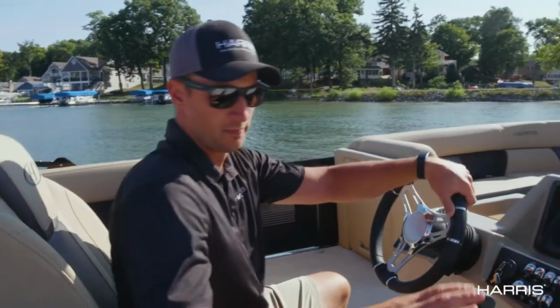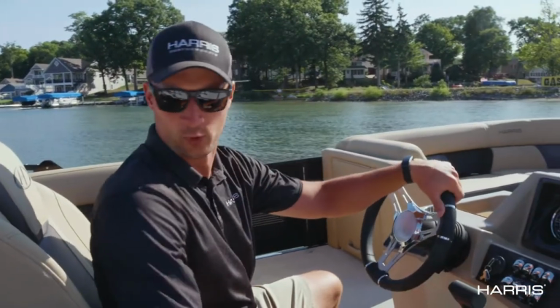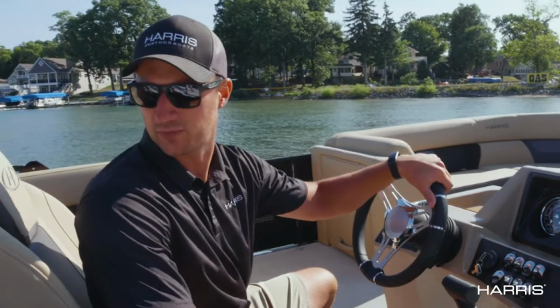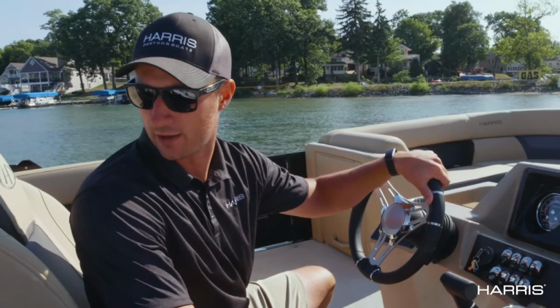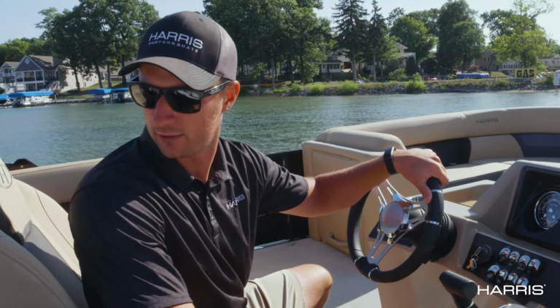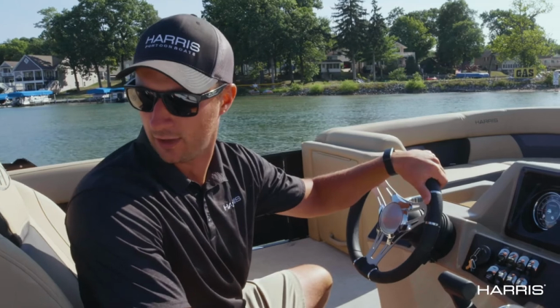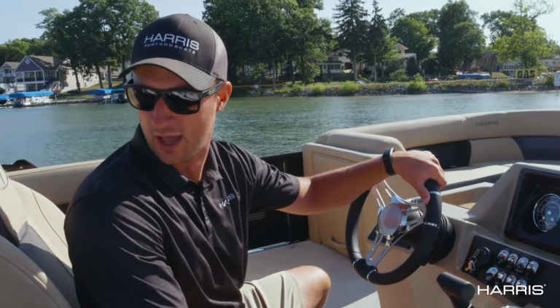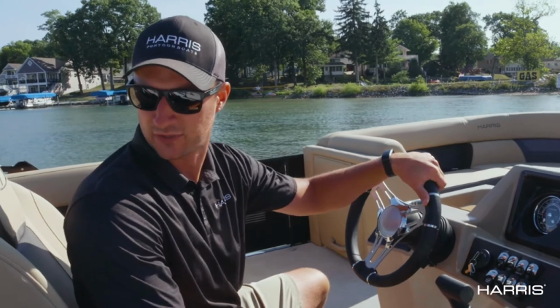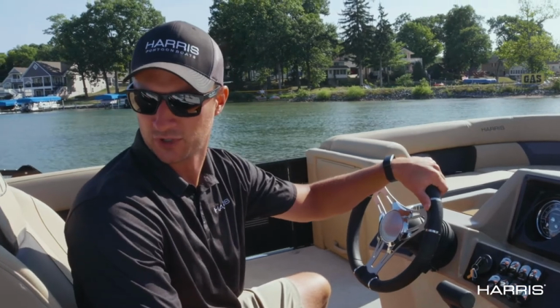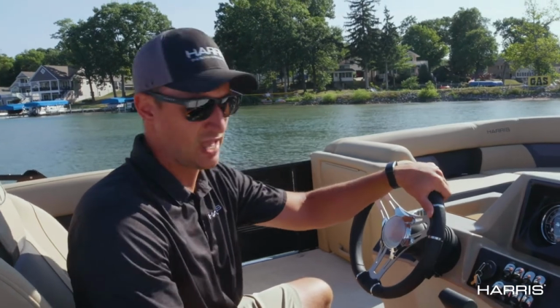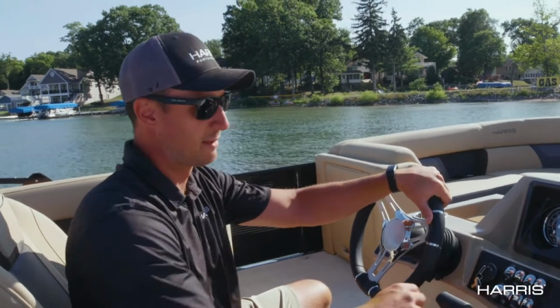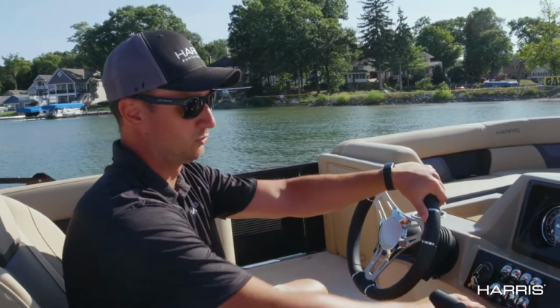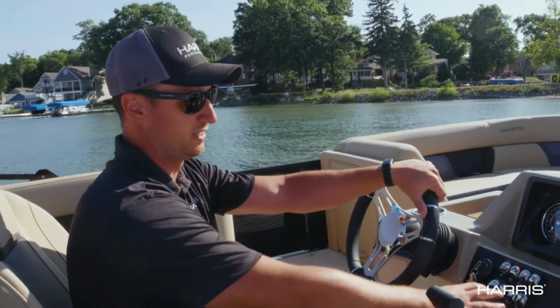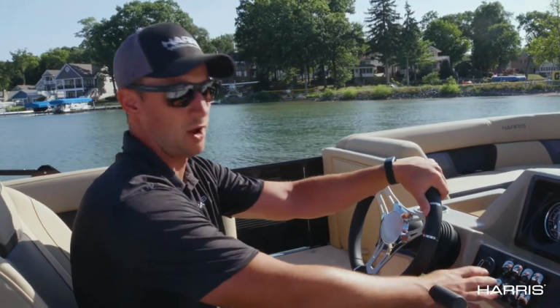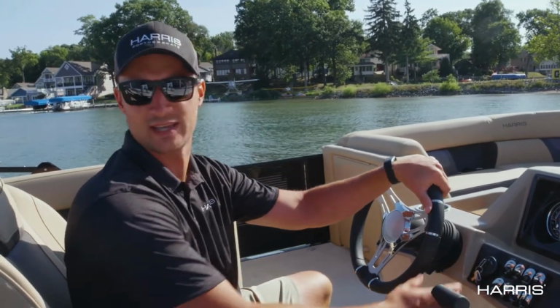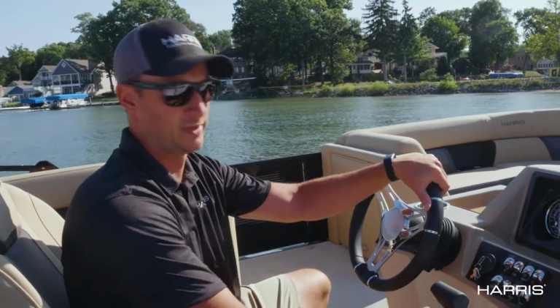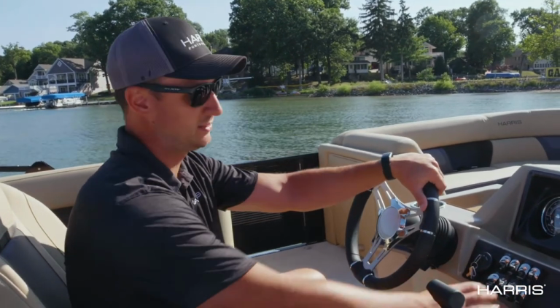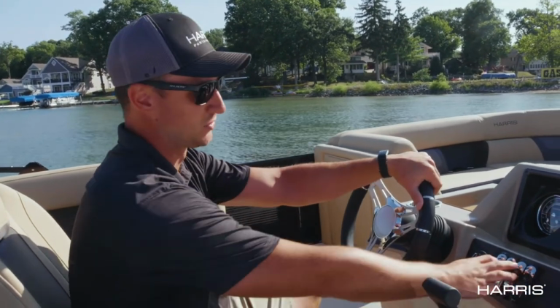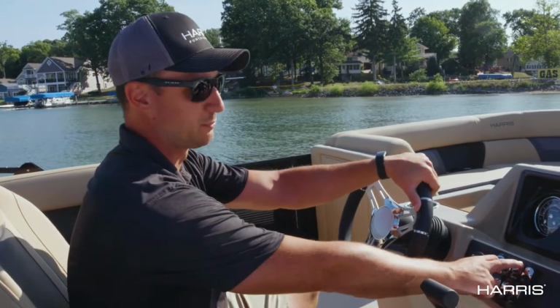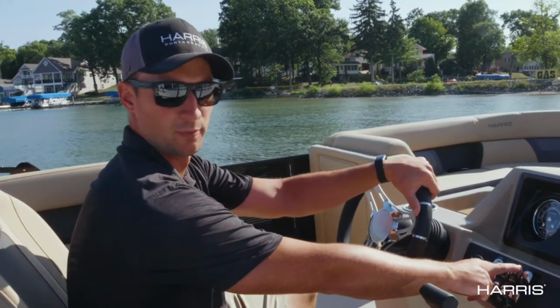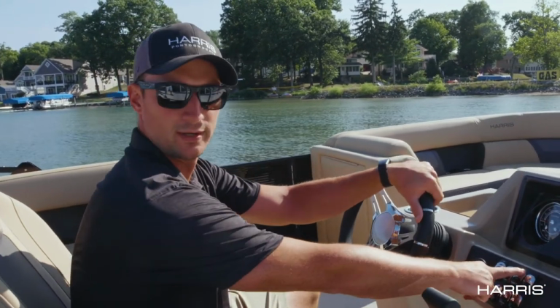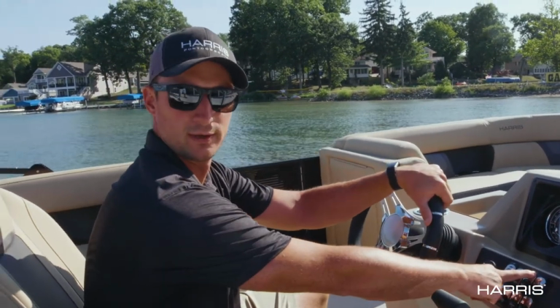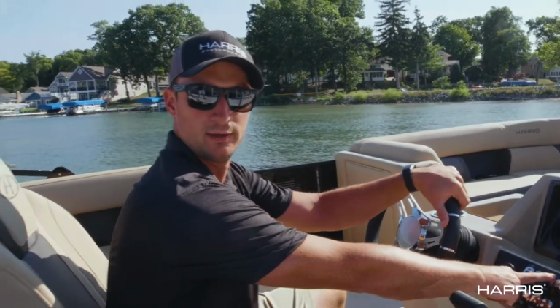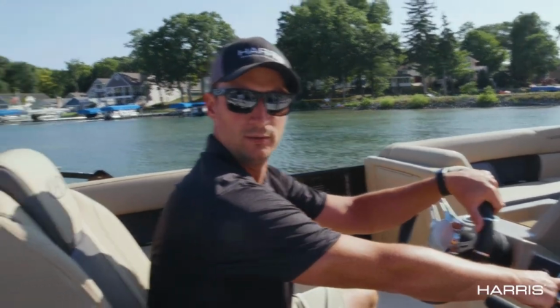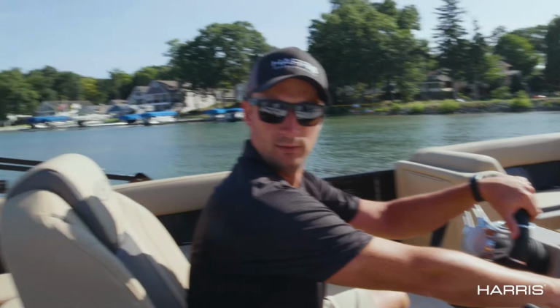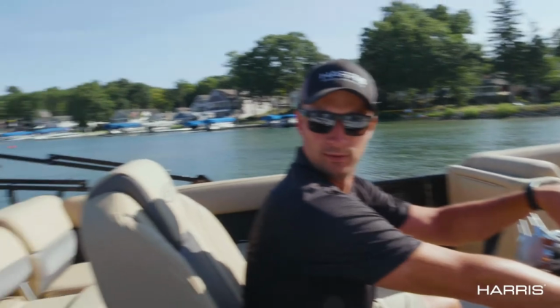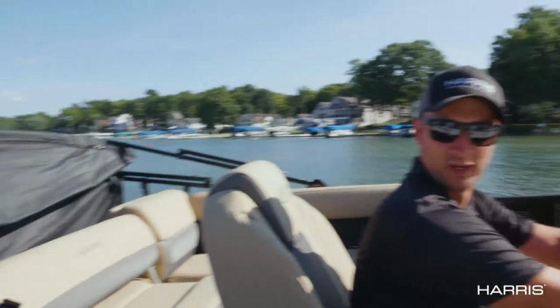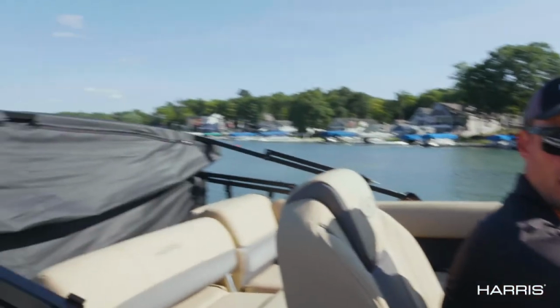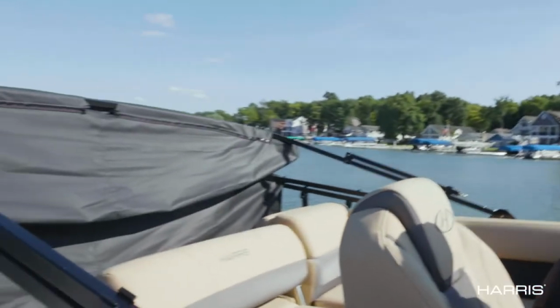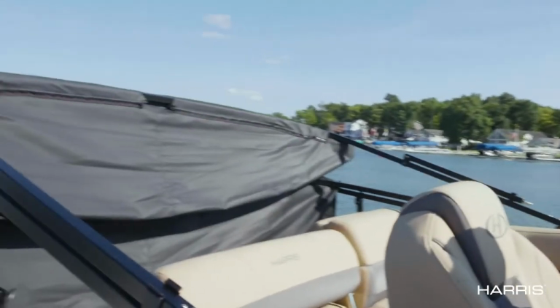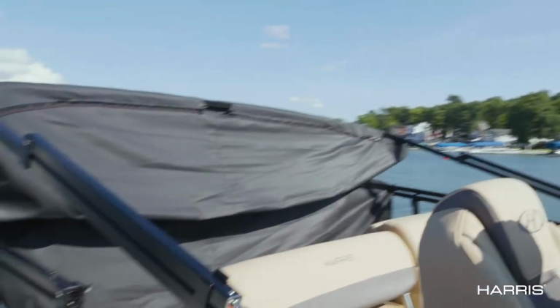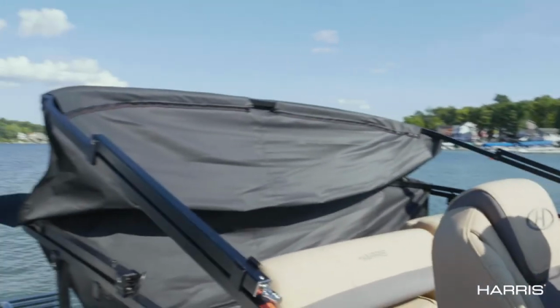For this model on this version we have it optioned with the power top Bimini — just with the push of a button you can make the Bimini raise and lower.